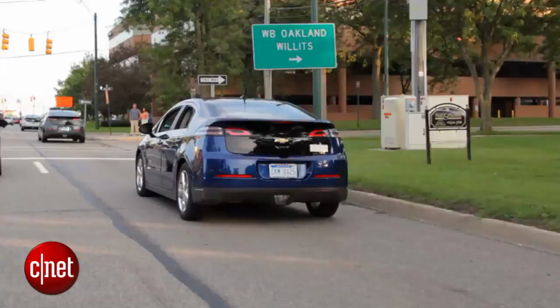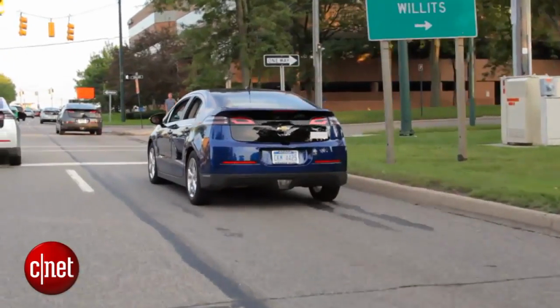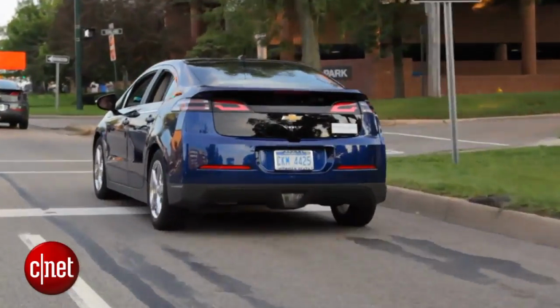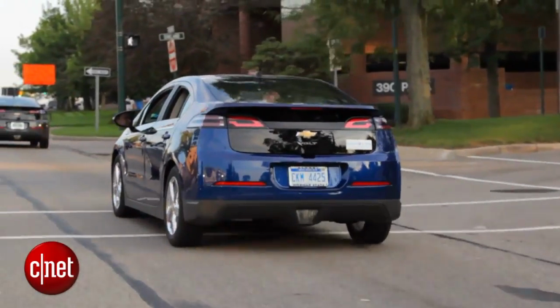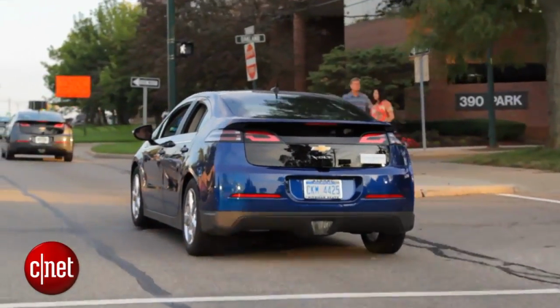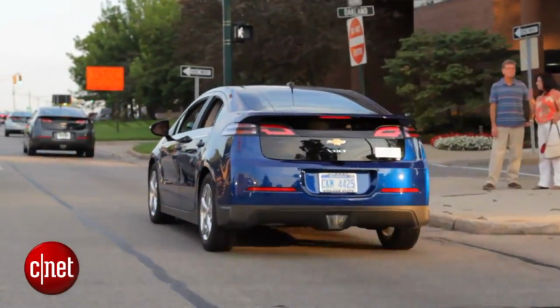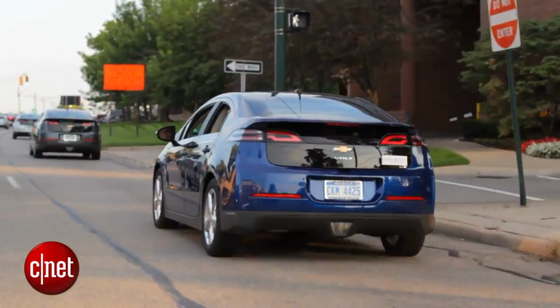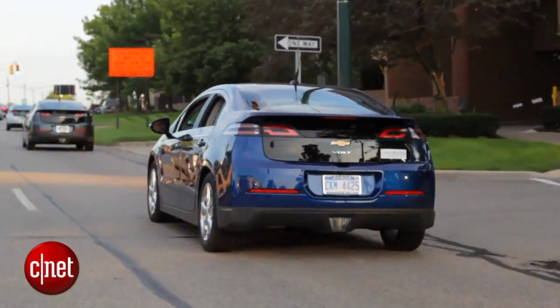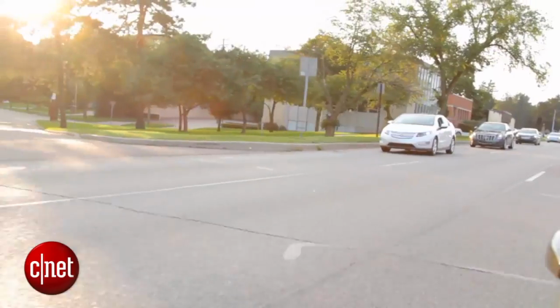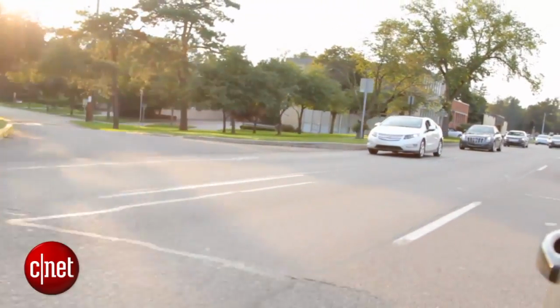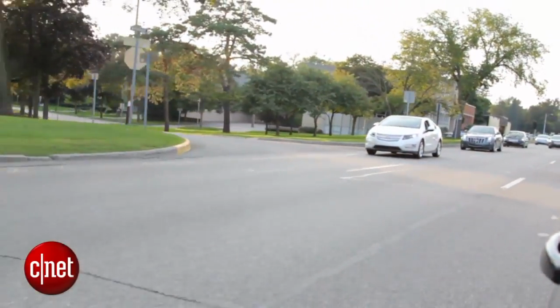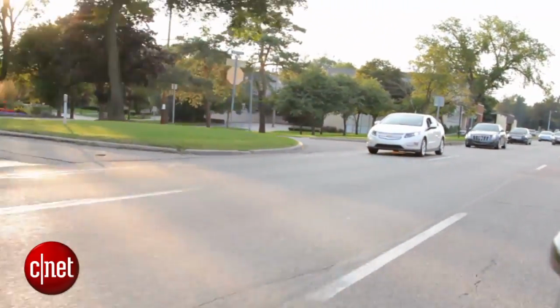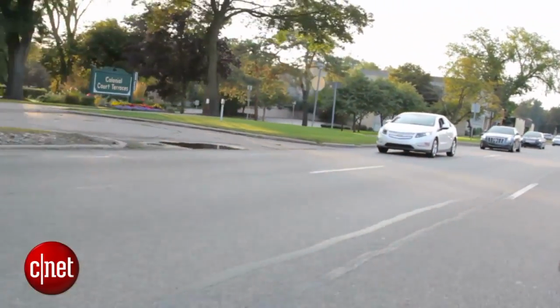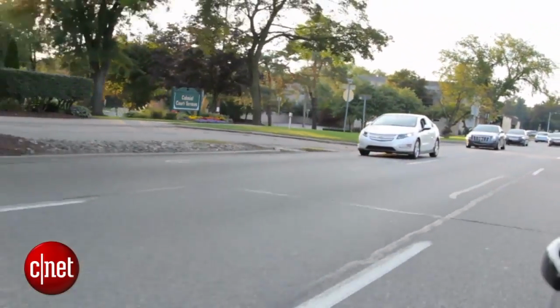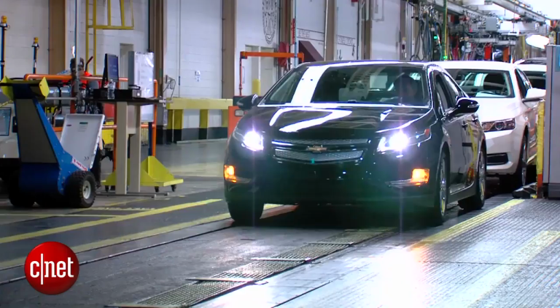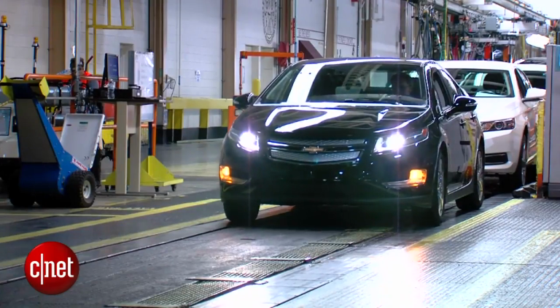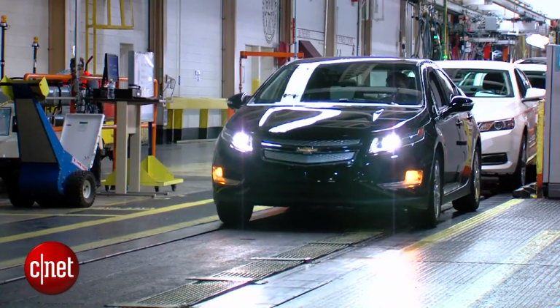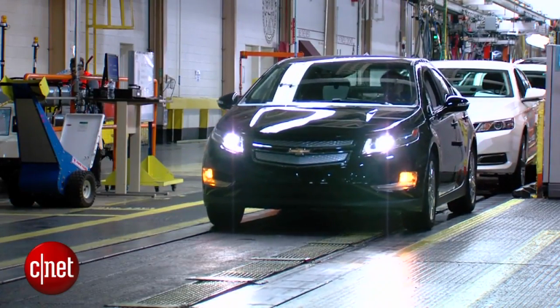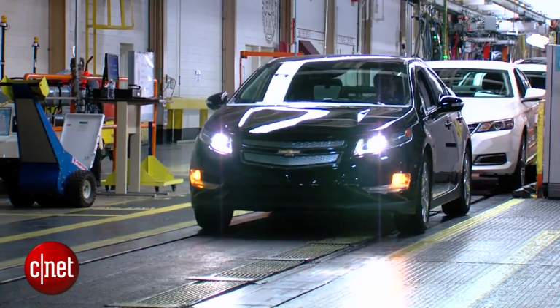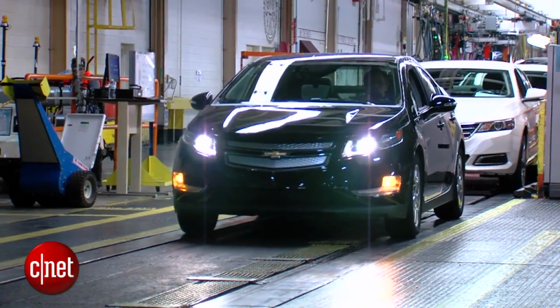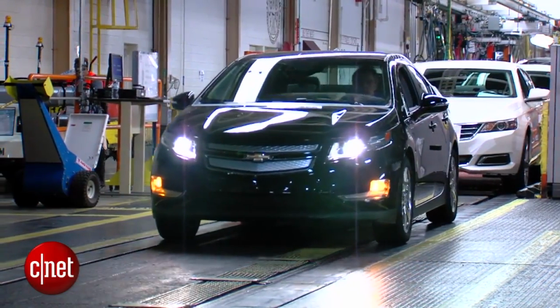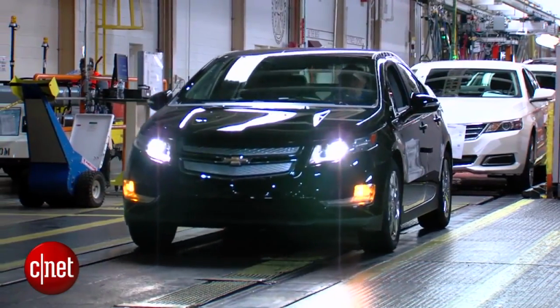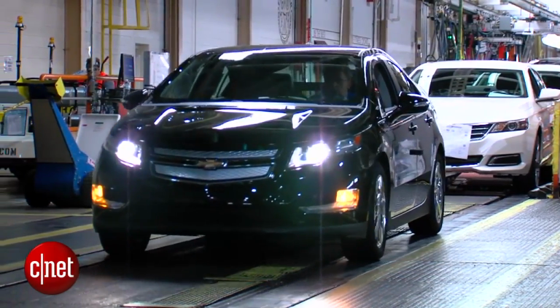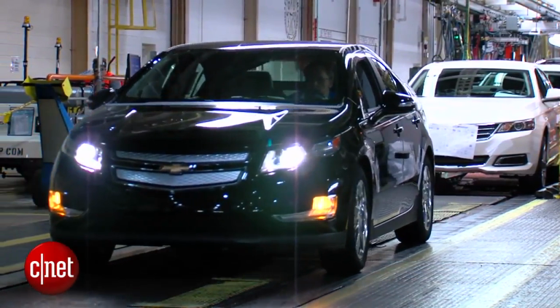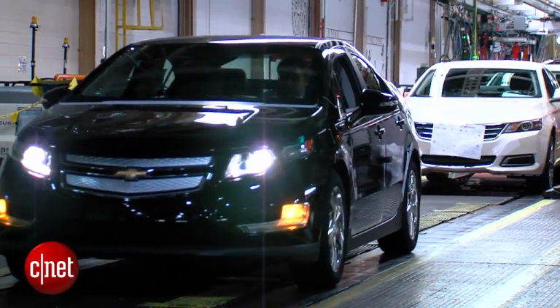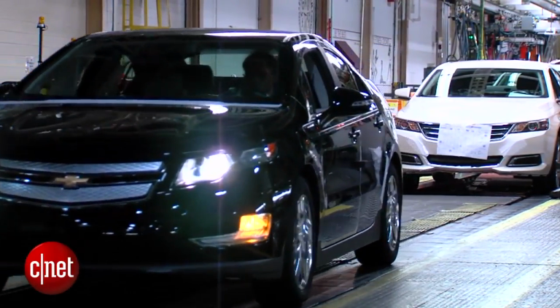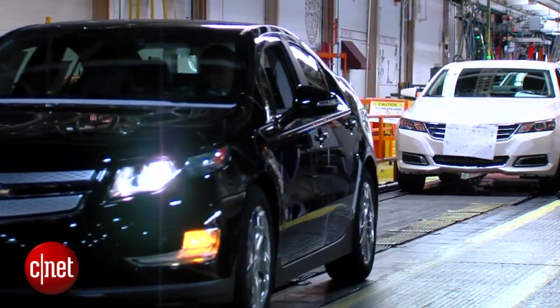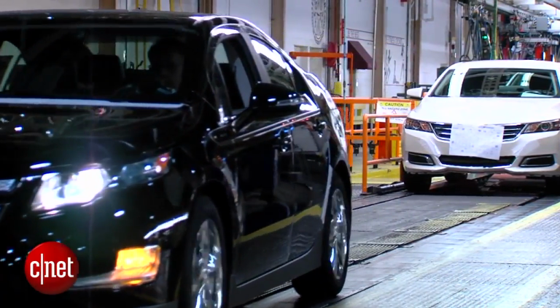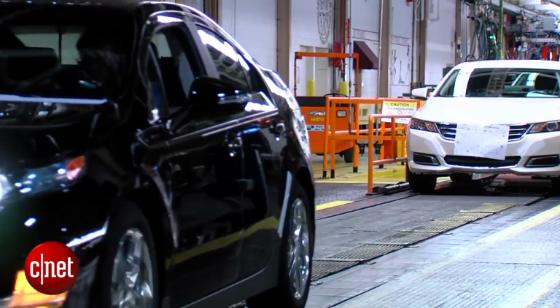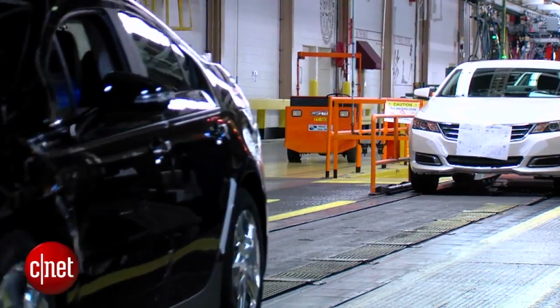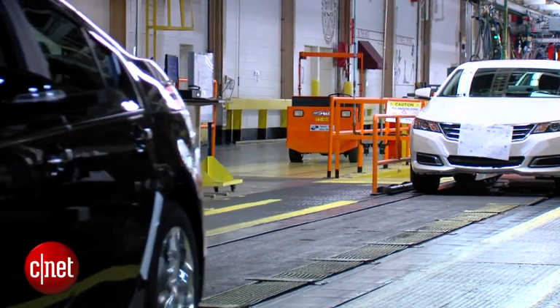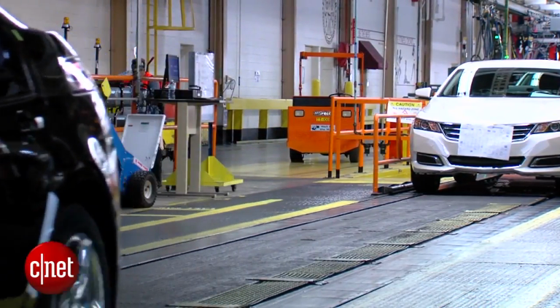No other details about the new Volt were released at CES at this sneak peek, but the rumor mill is betting on the following. First, longer EV-only range, up from the current car's roughly 38 miles on a charge before the gas engine has to kick in.